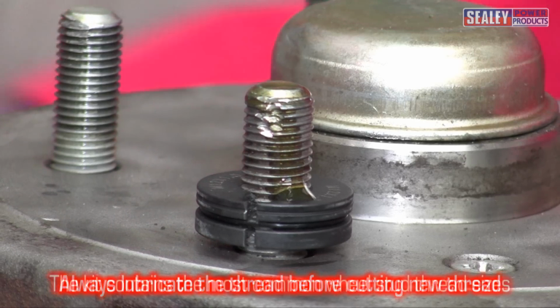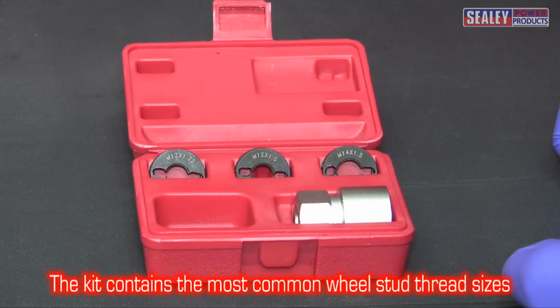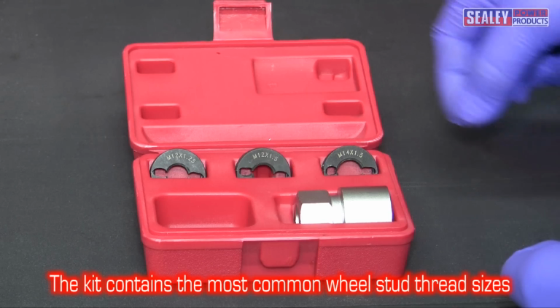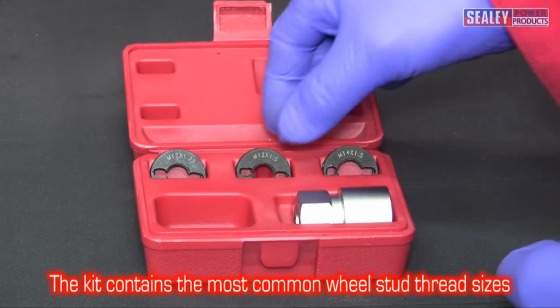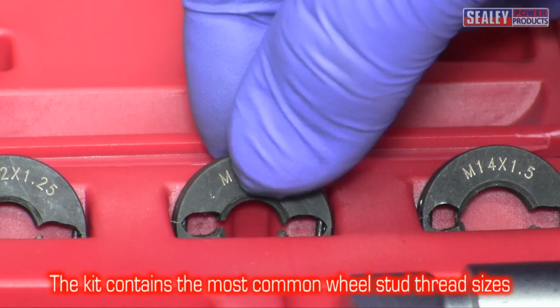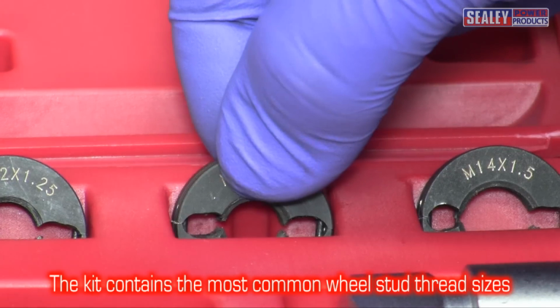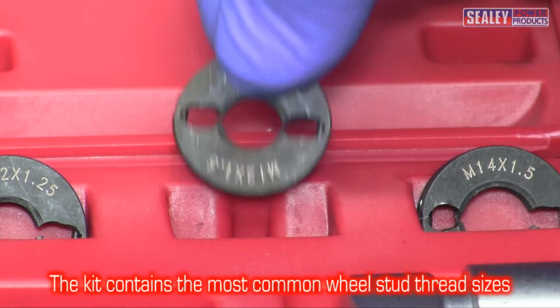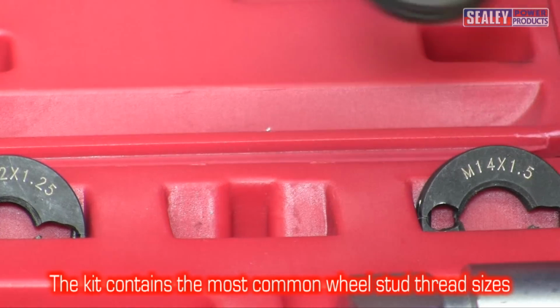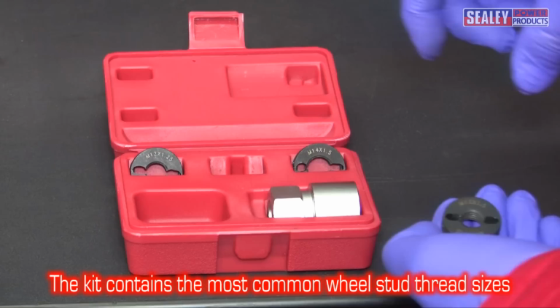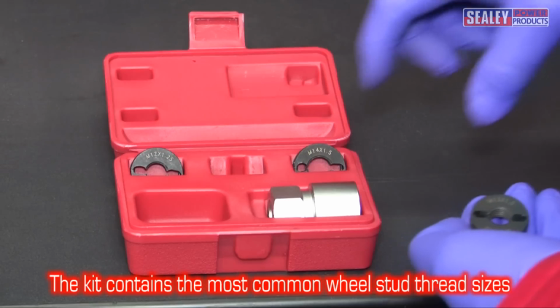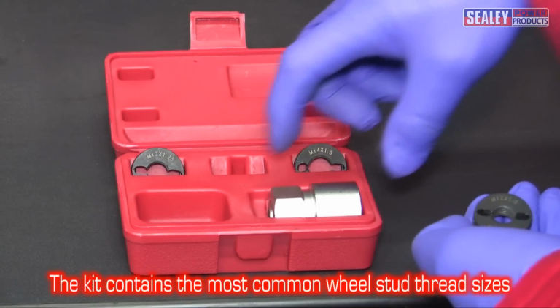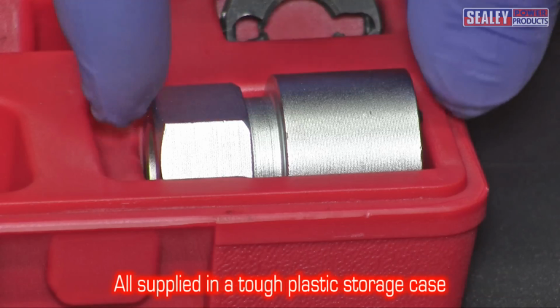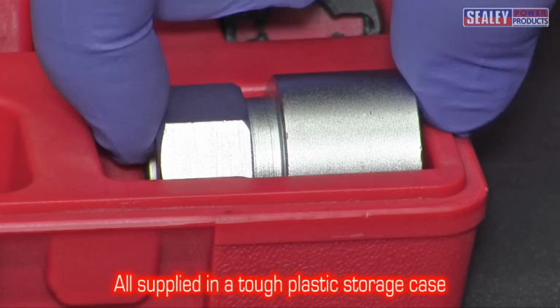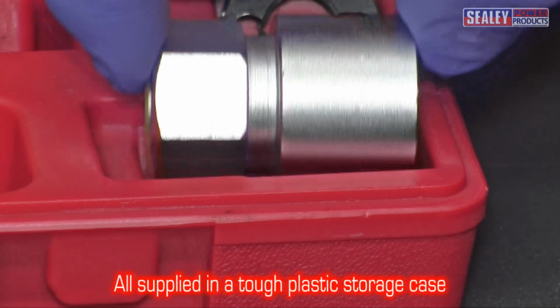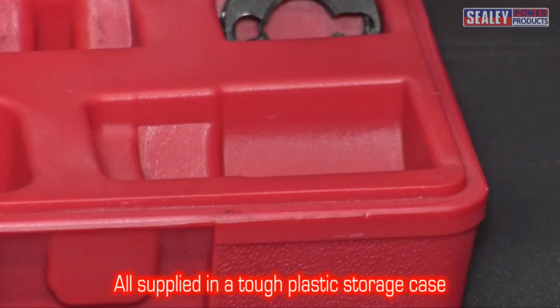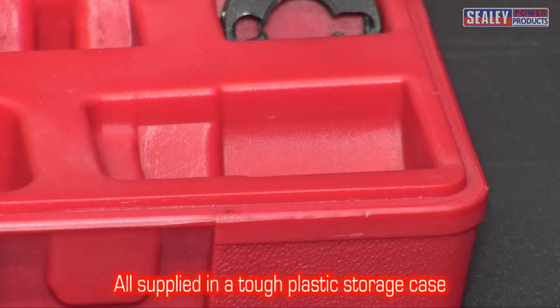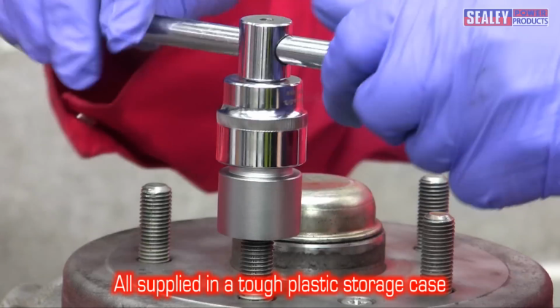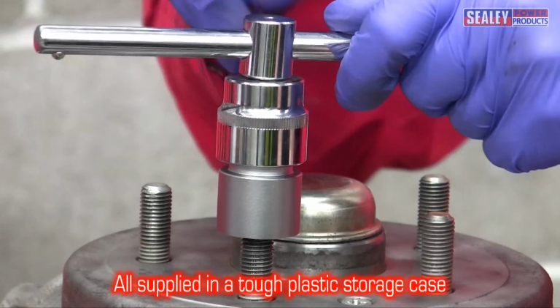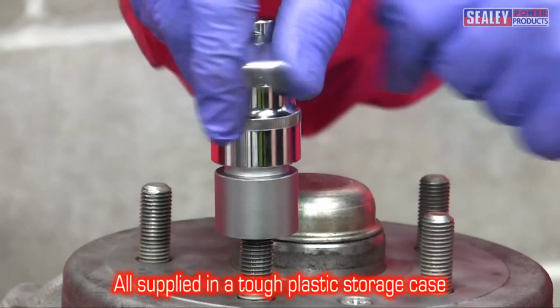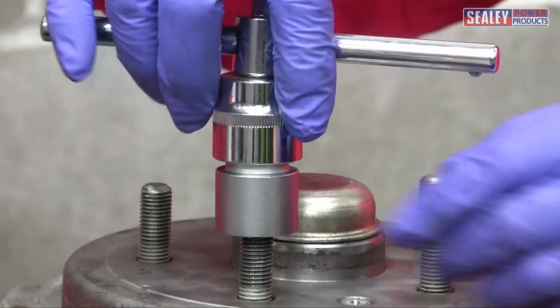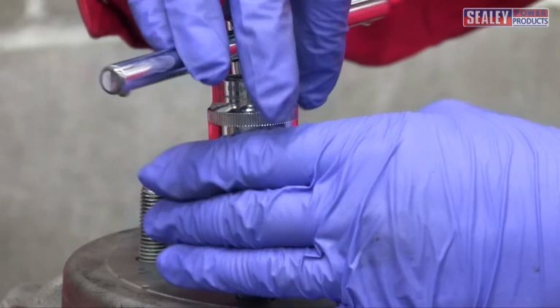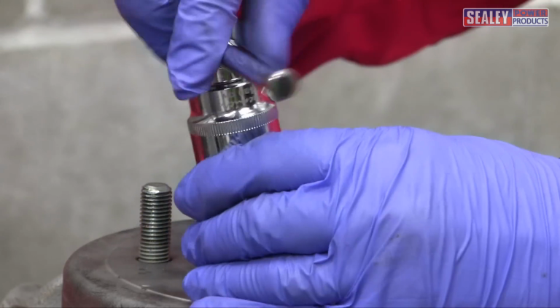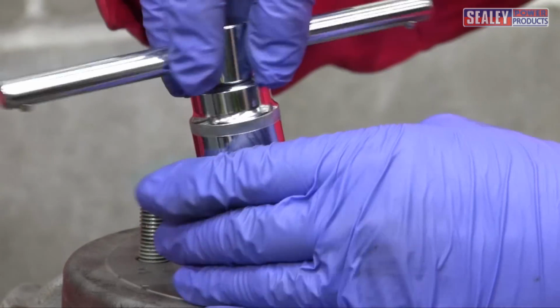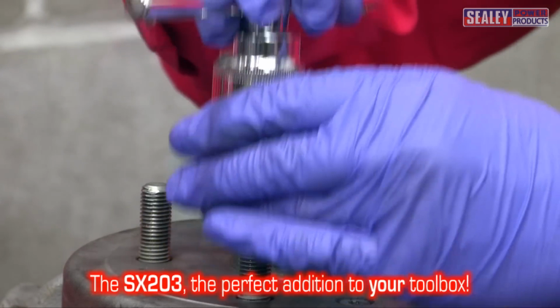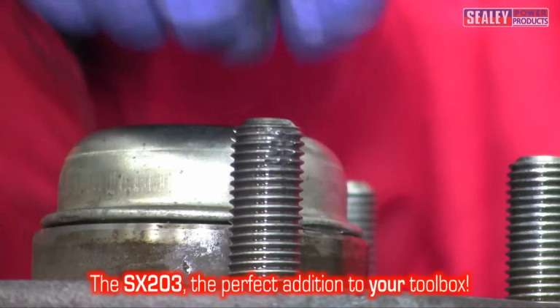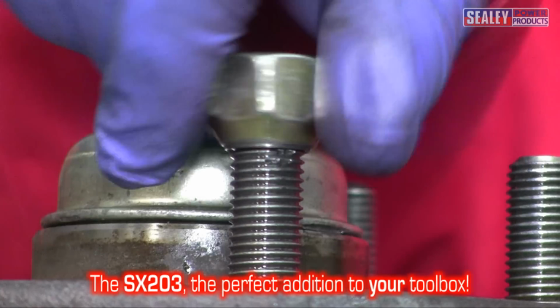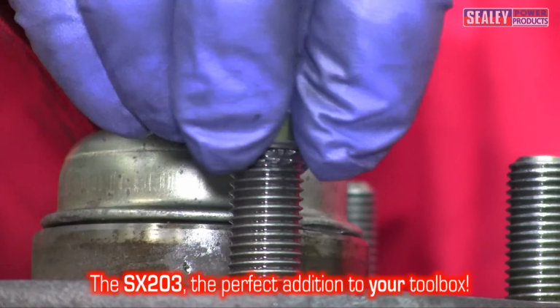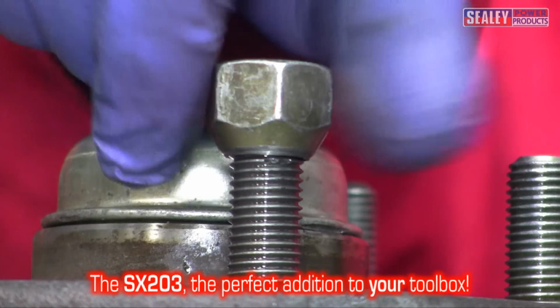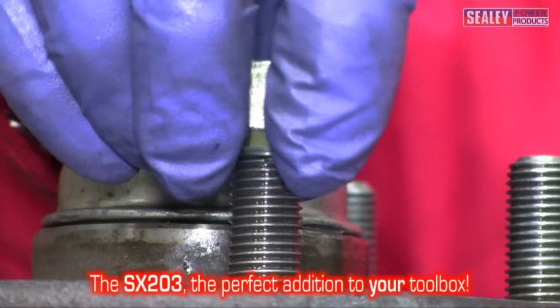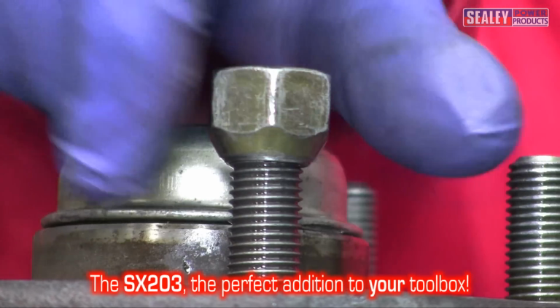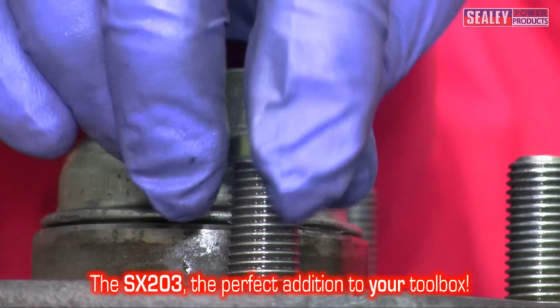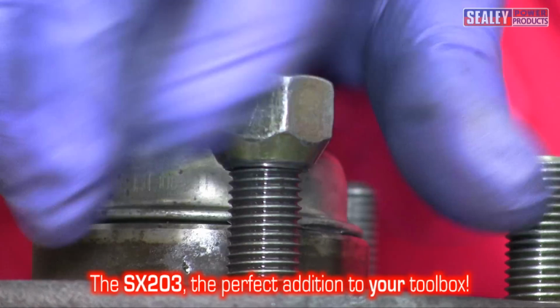The kit contains the three most common wheel stud thread sizes, all supplied in a tough plastic storage case. The SX203 — the perfect addition to your toolbox.